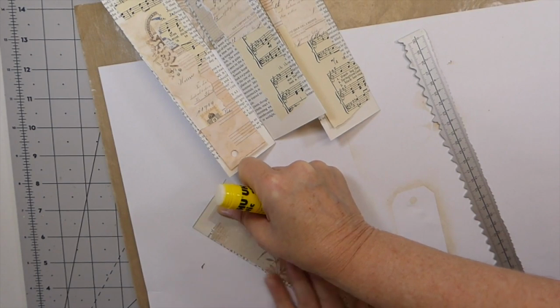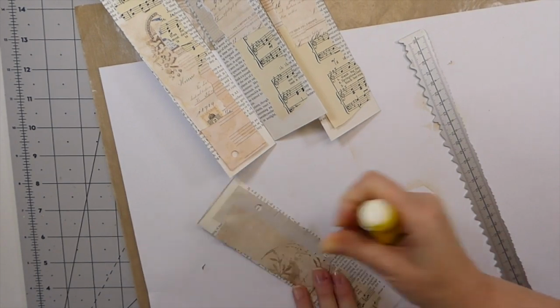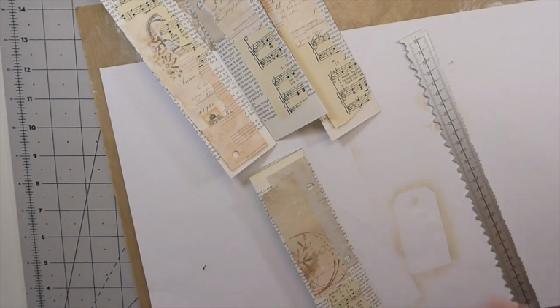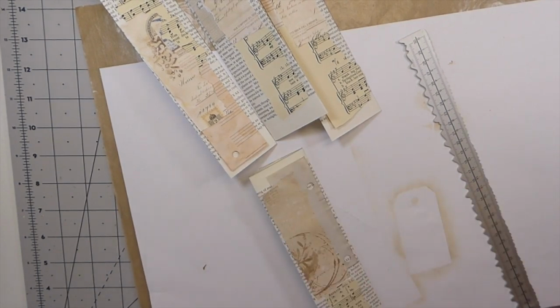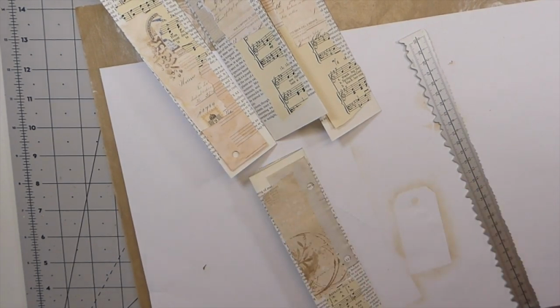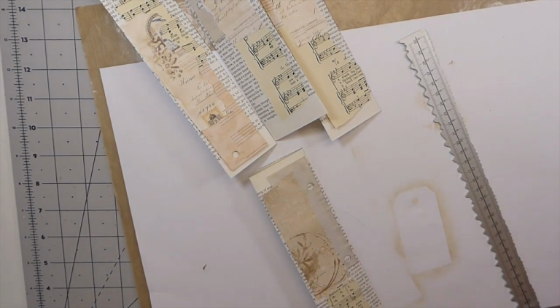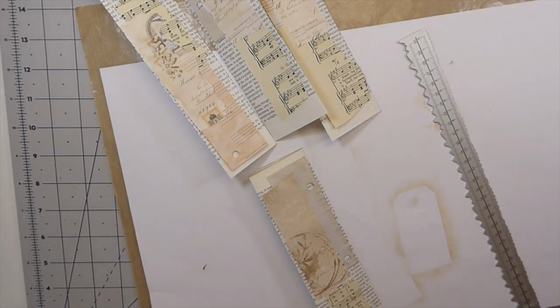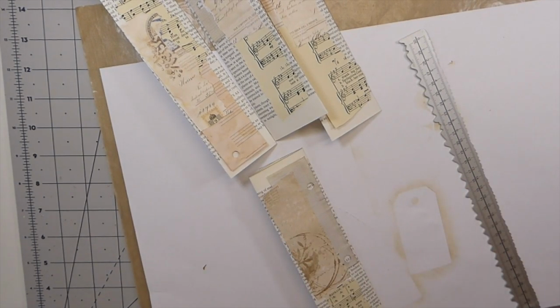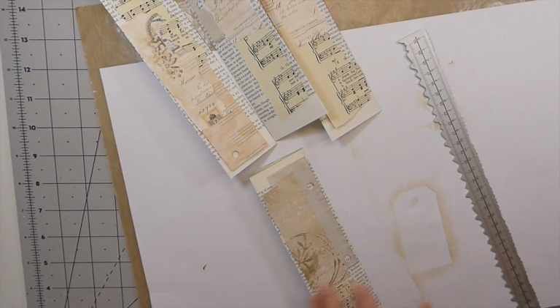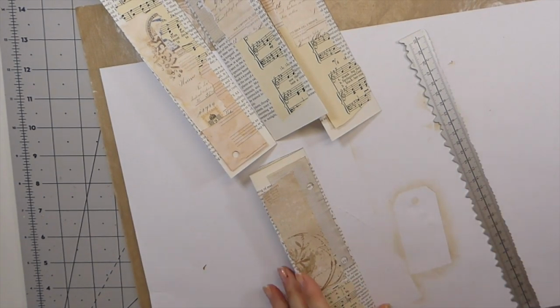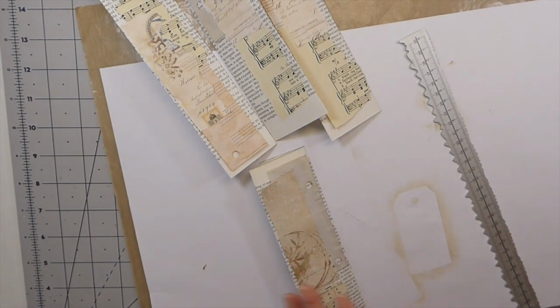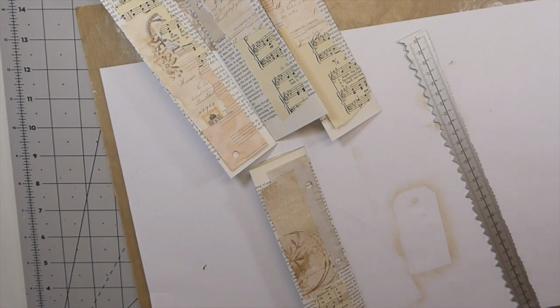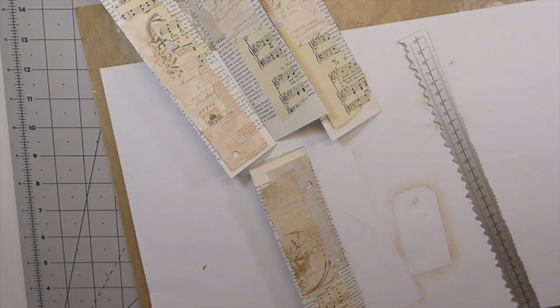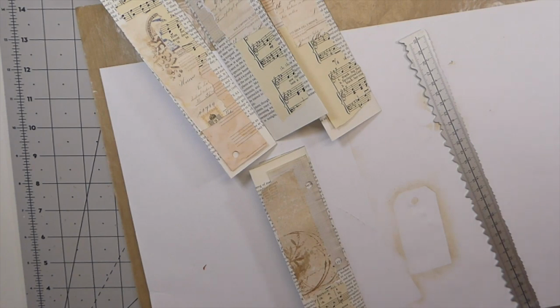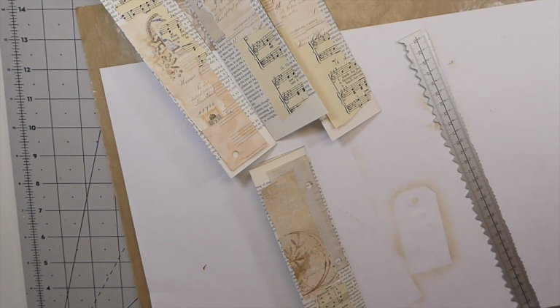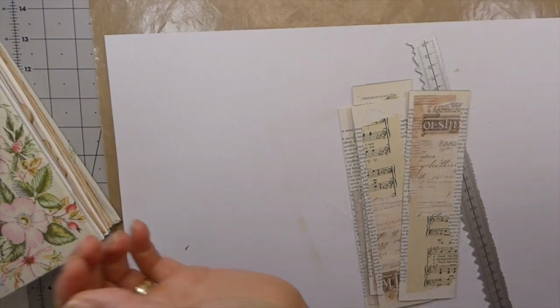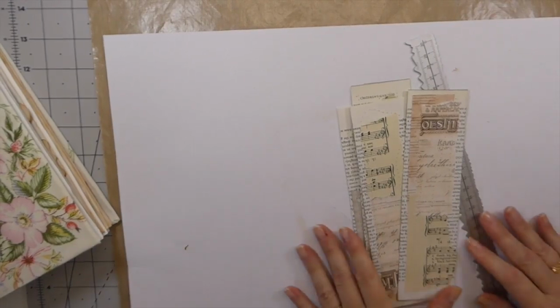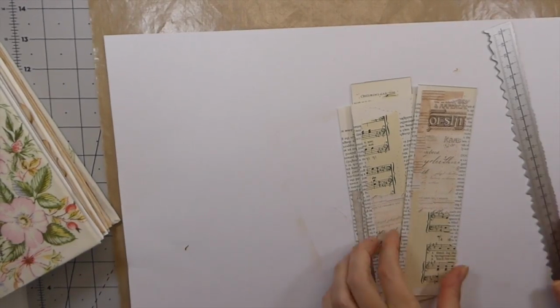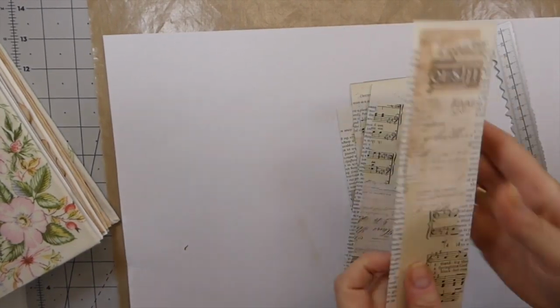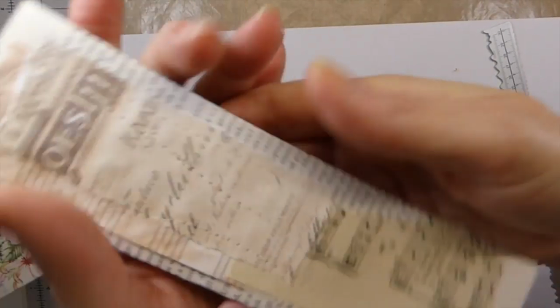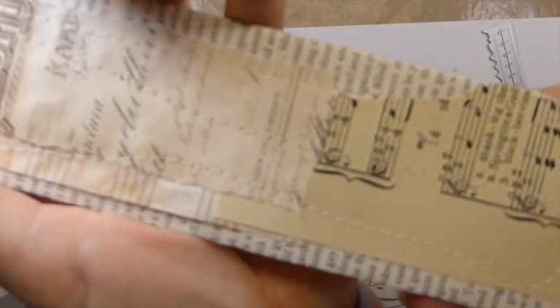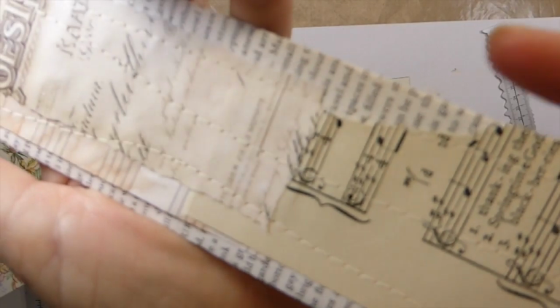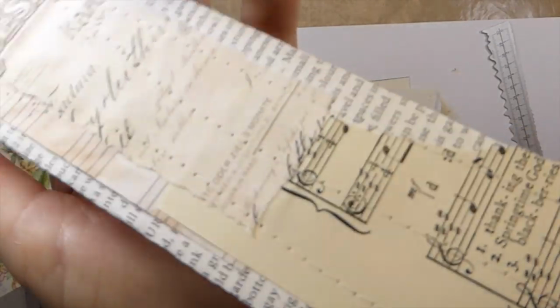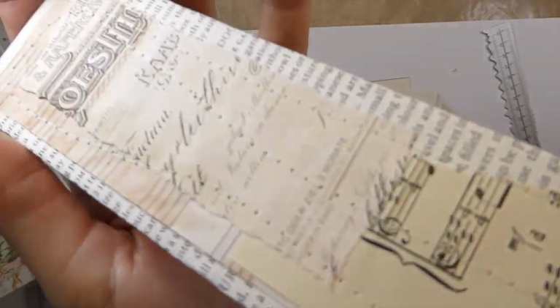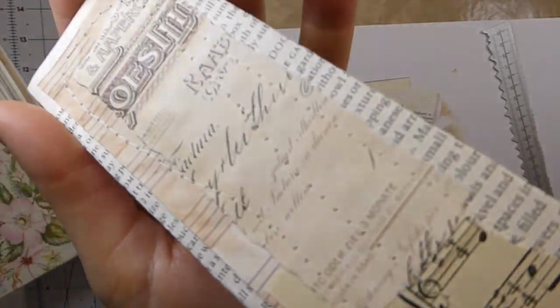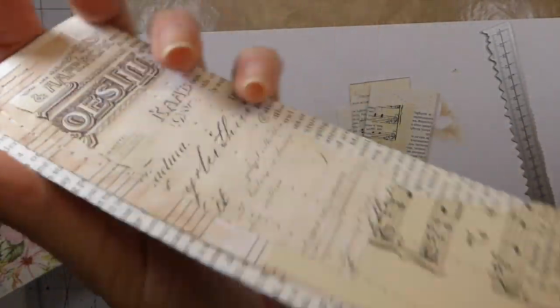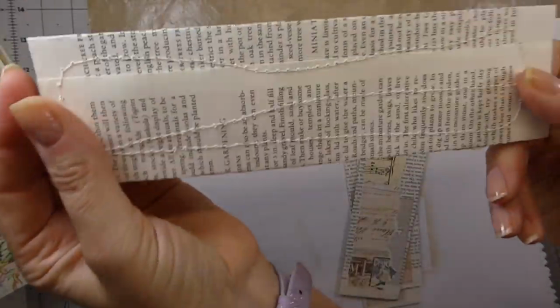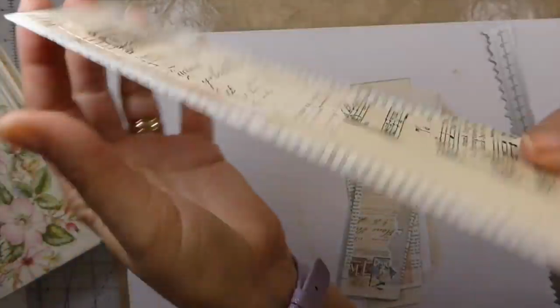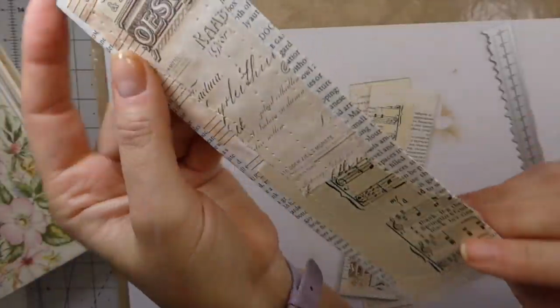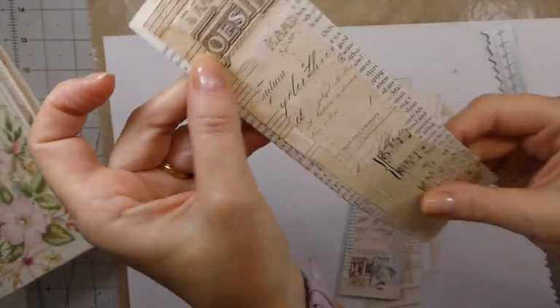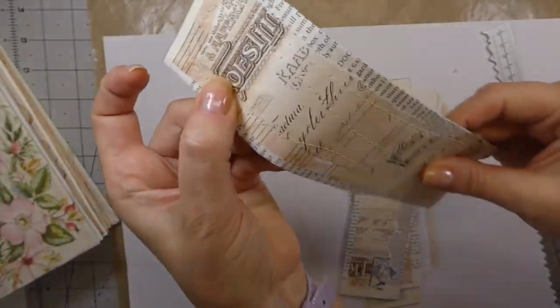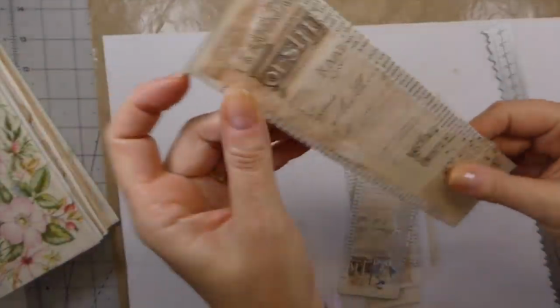Okay guys, at this point I'm going to run over to the machine, stitch these, and then we'll come back and add some things to it. So there you can see — I've done some stitching, and that holds it together really, really well.